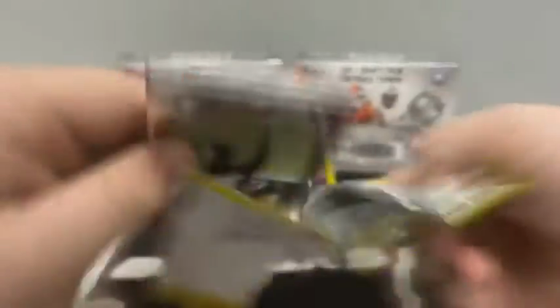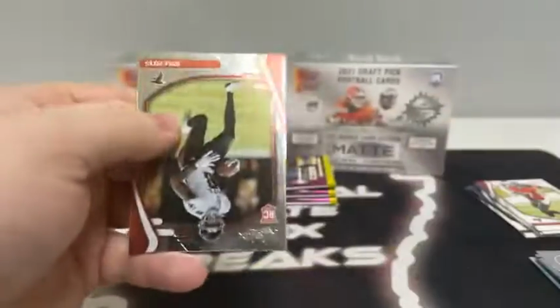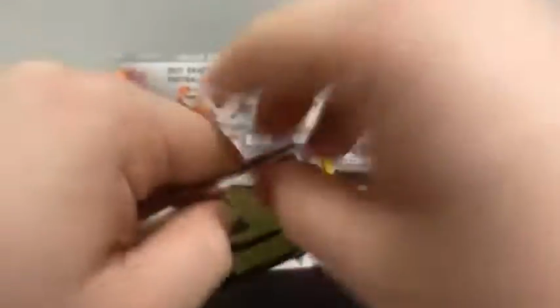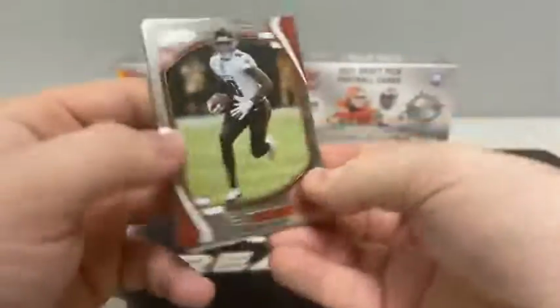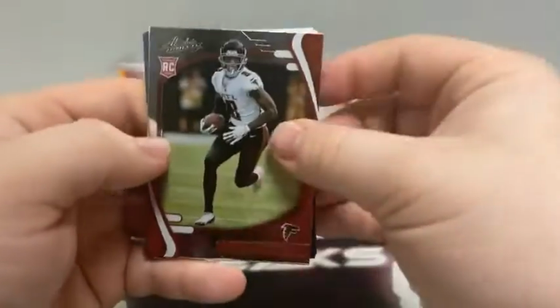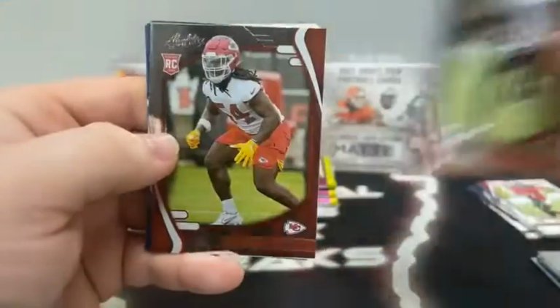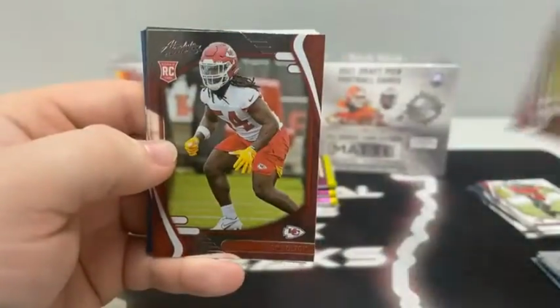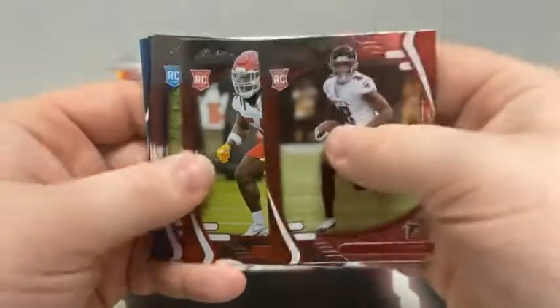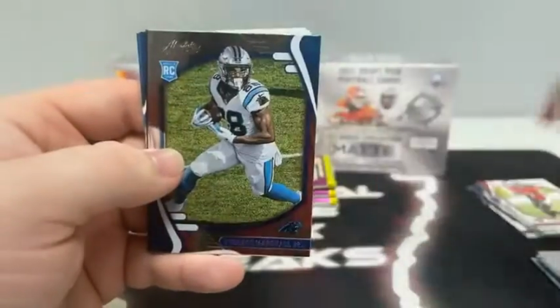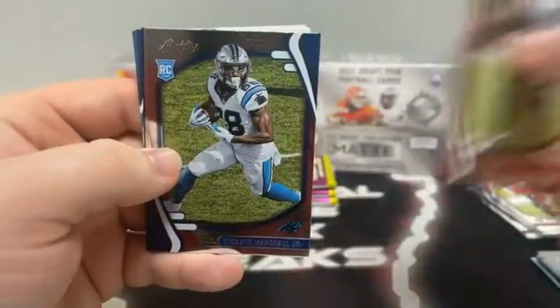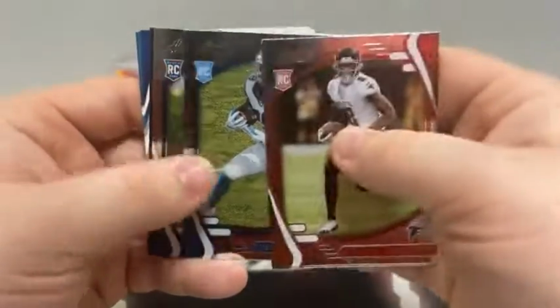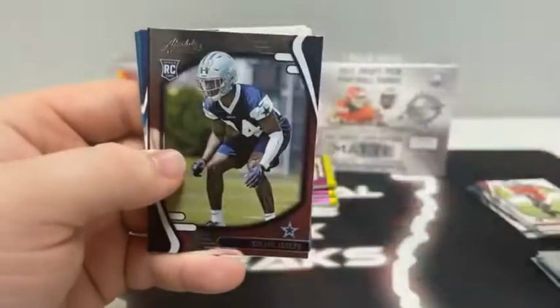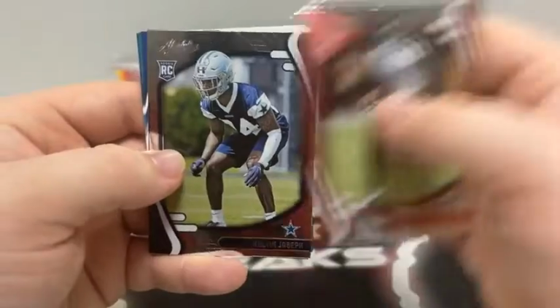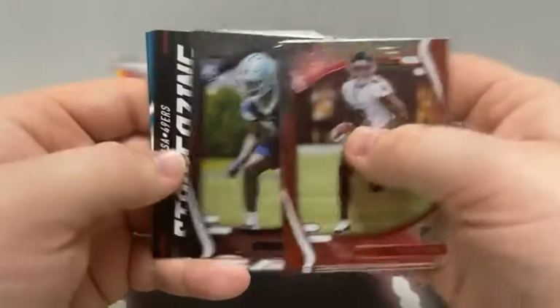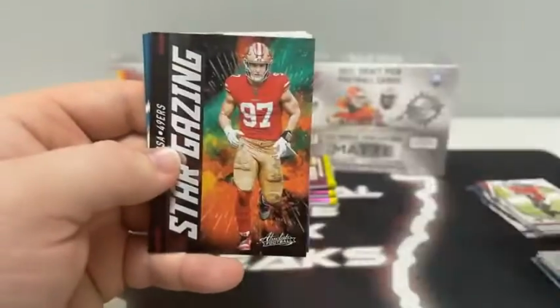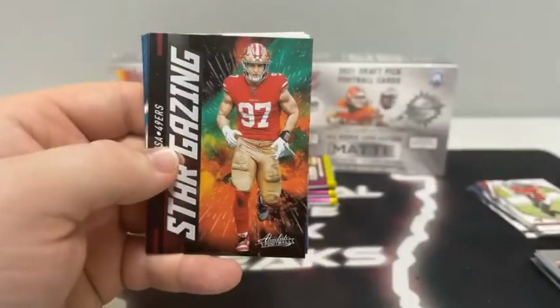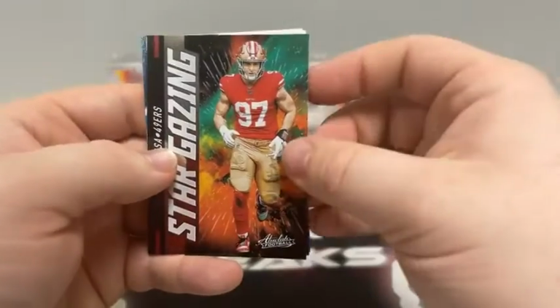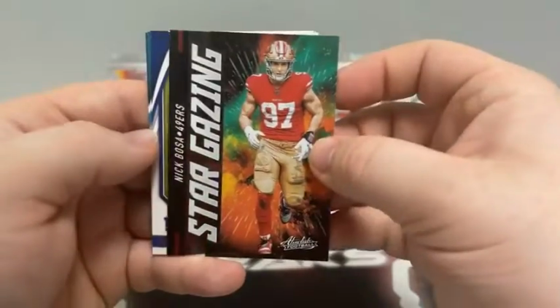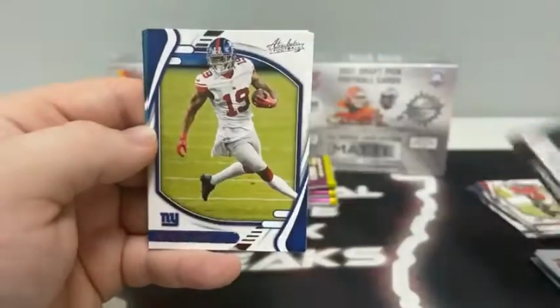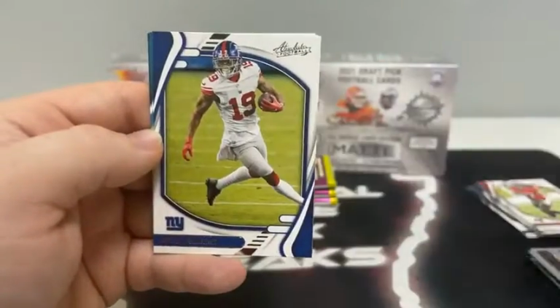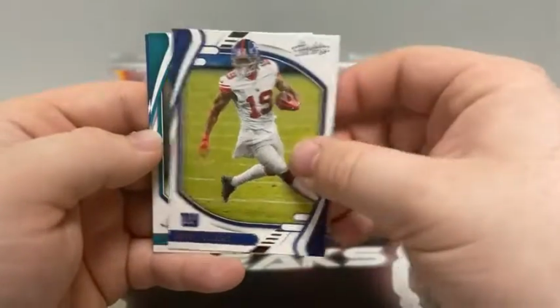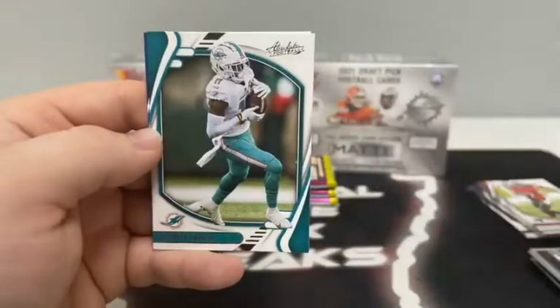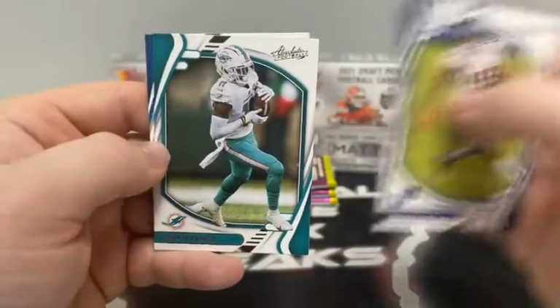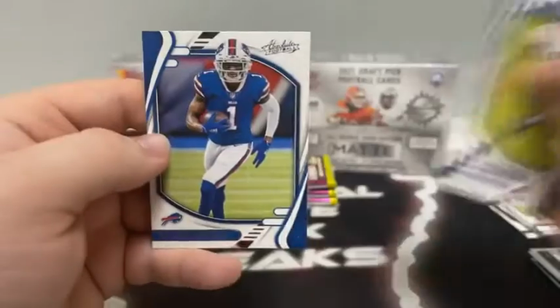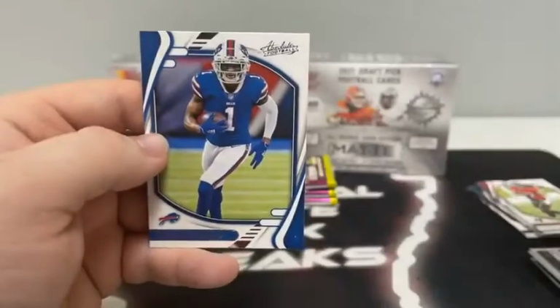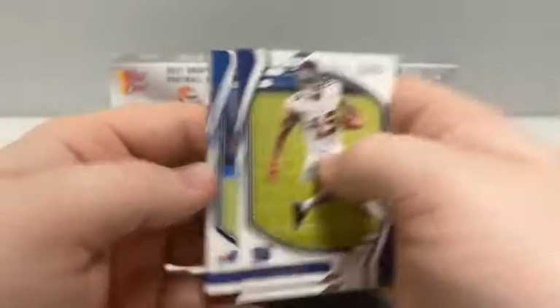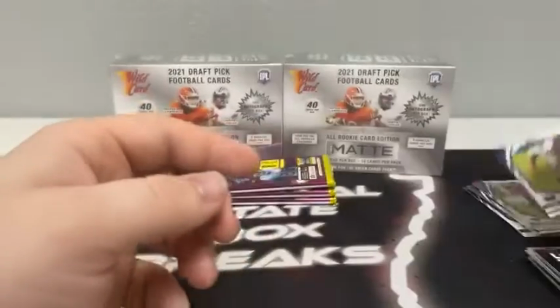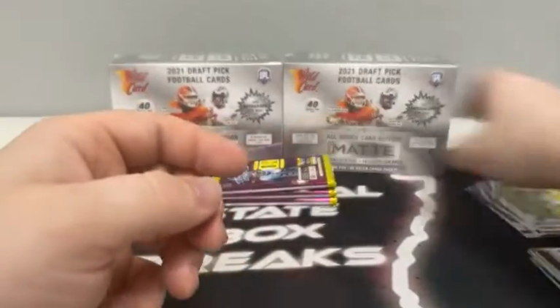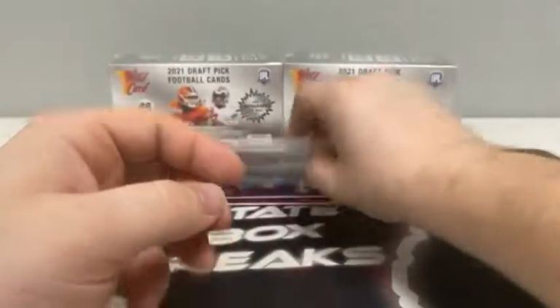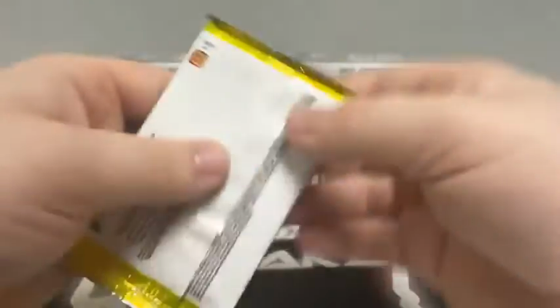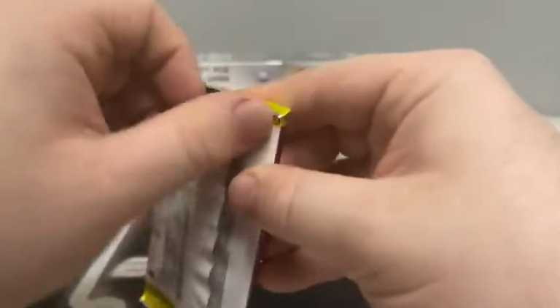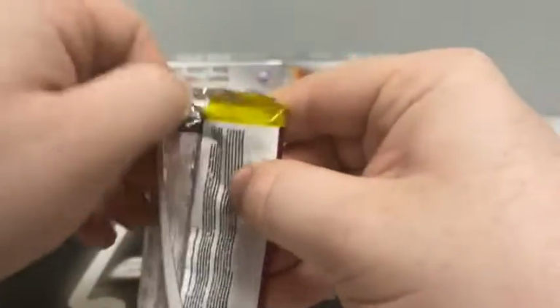Pack number five. We start with Kyle Pitts for Atlanta, Nick Bolton, Terrace Marshall, and Kelvin Joseph for Dallas. We've got a Stargazing of Nick Bosa, Kenny Golladay, Devontae Parker, and Emmanuel Sanders for the Buffalo Bills.